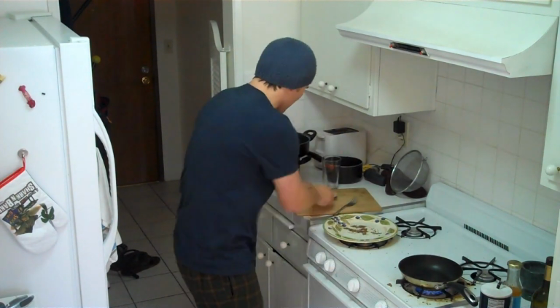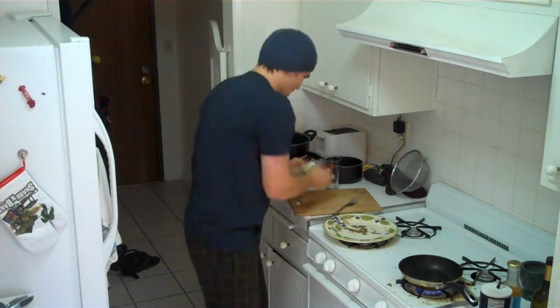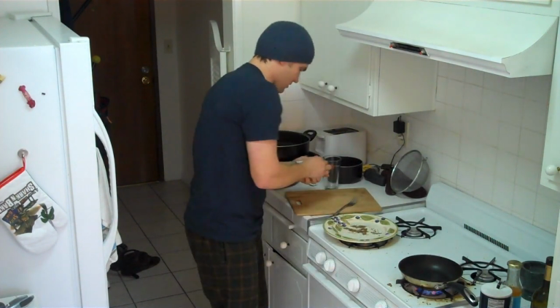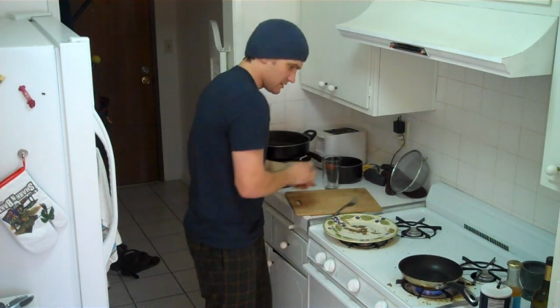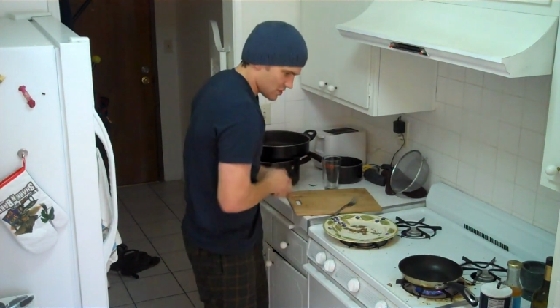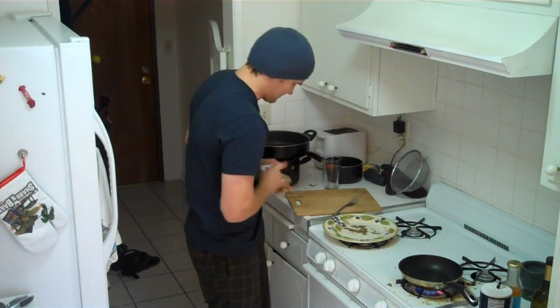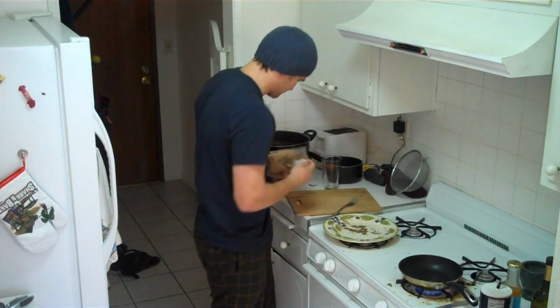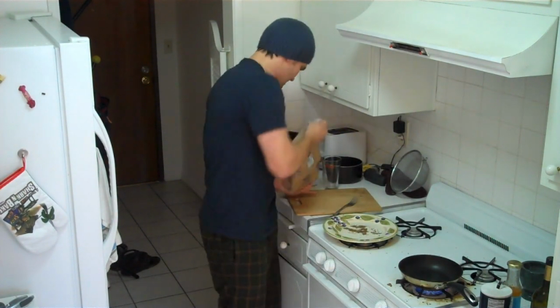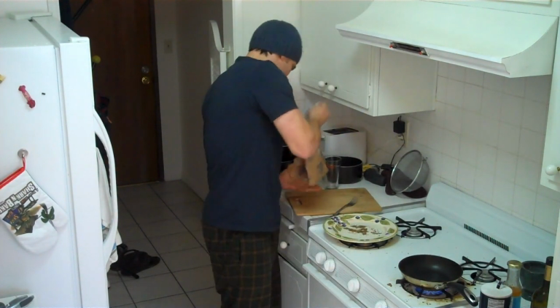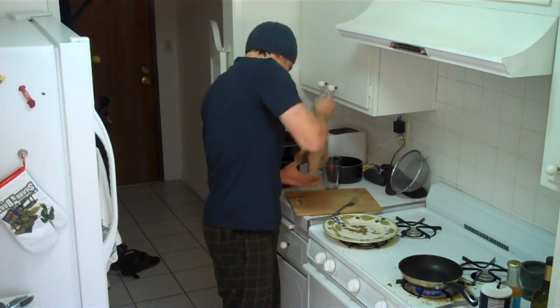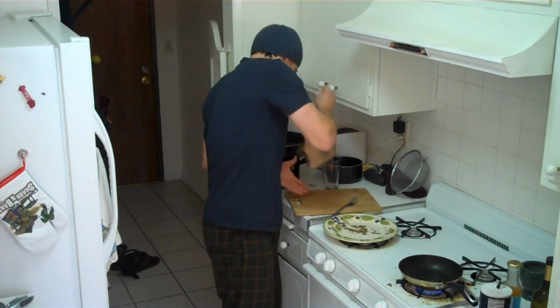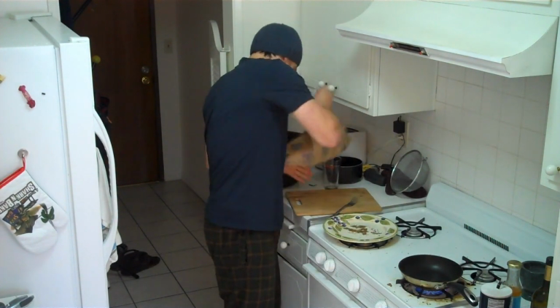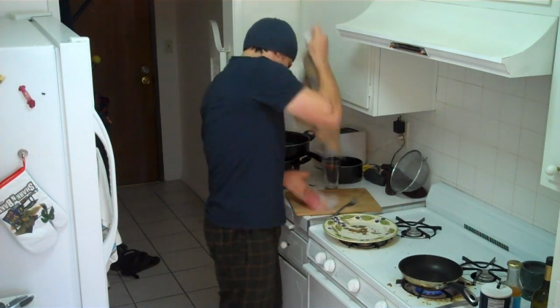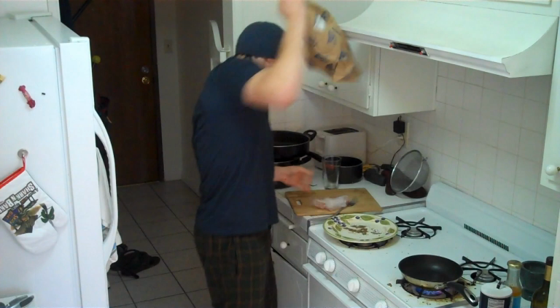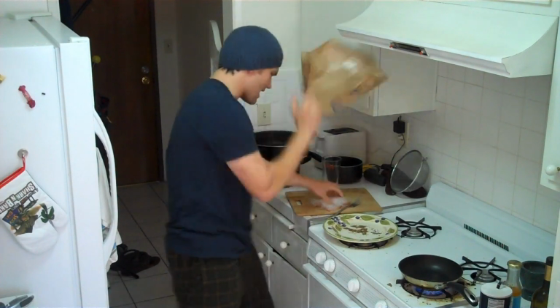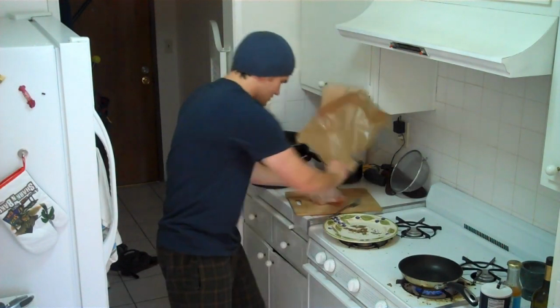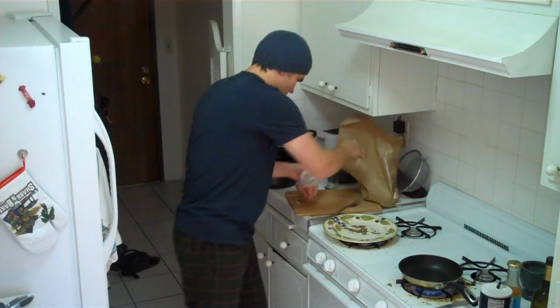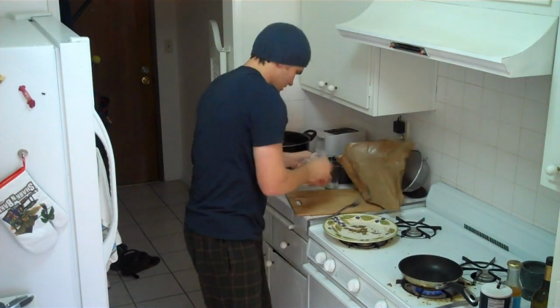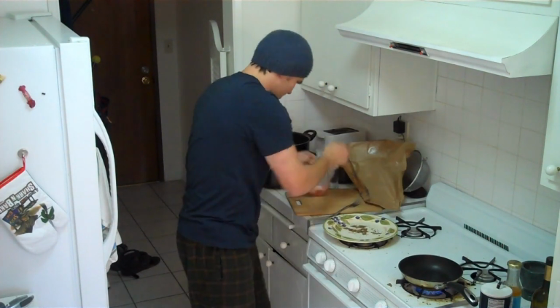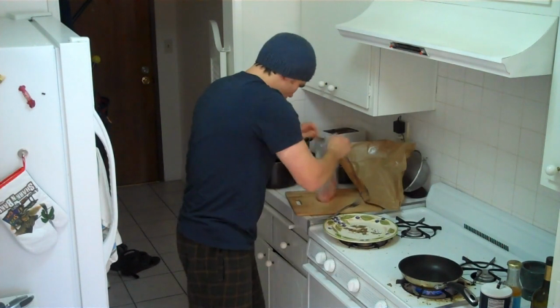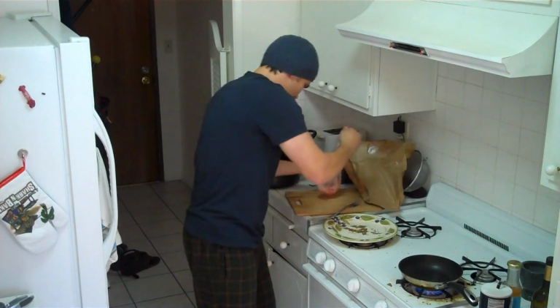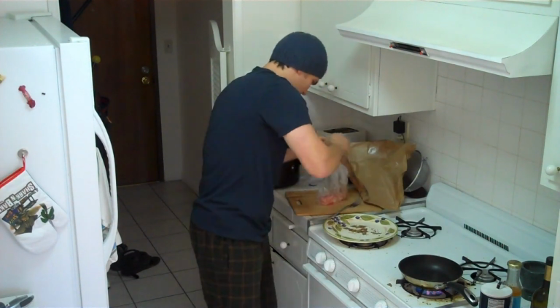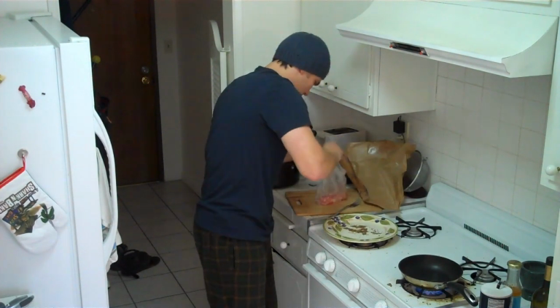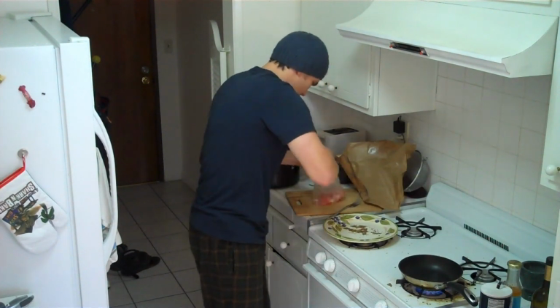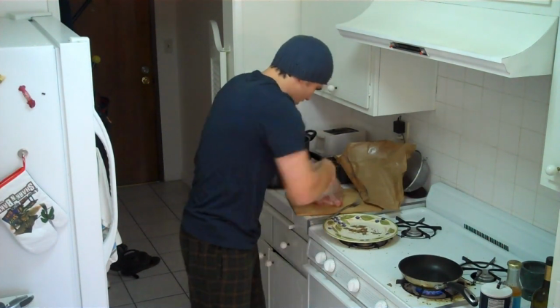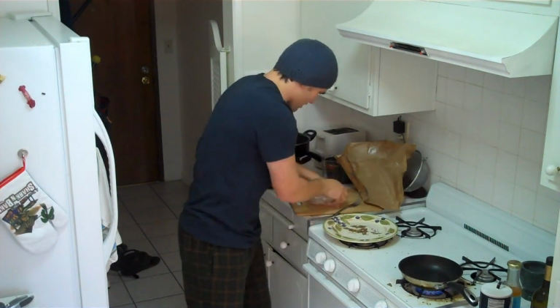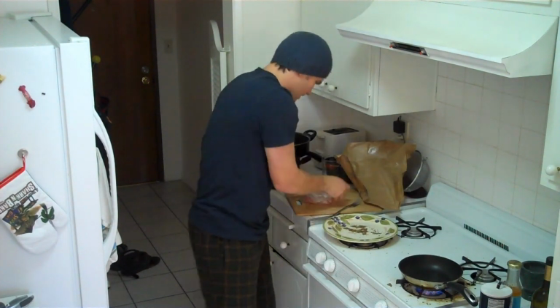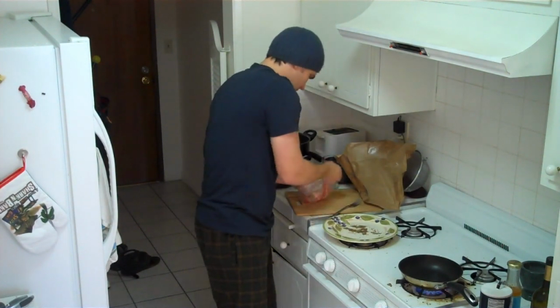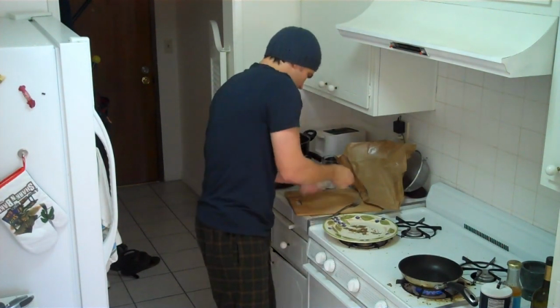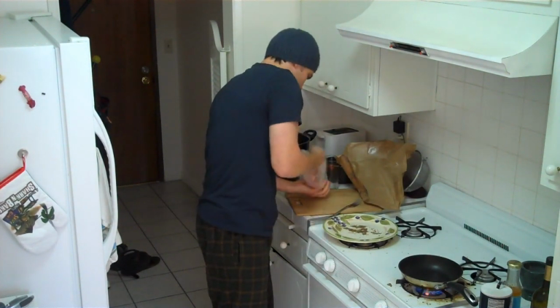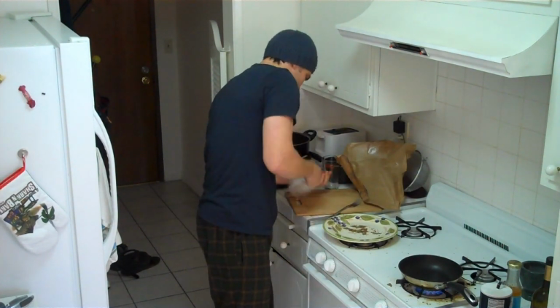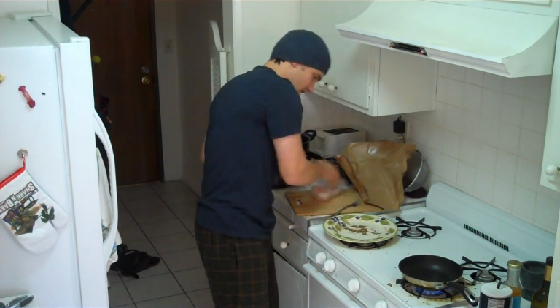Alright, so now we've got to open this. Come on, get out, tuna. We can't lose twice.